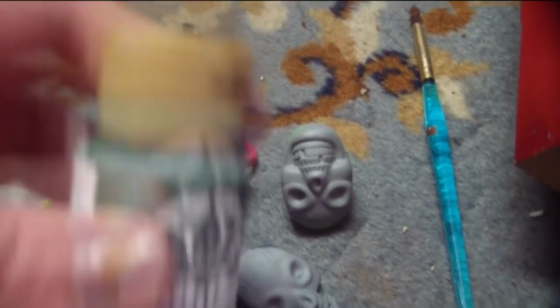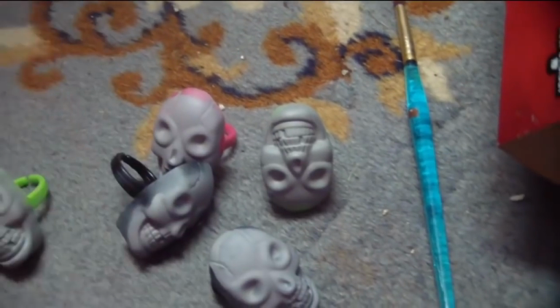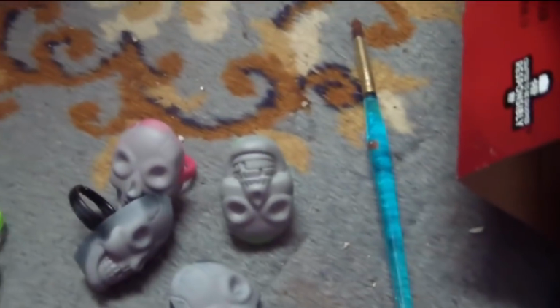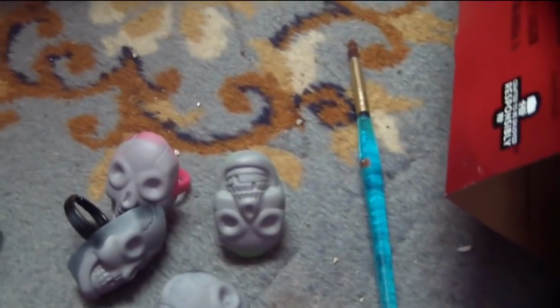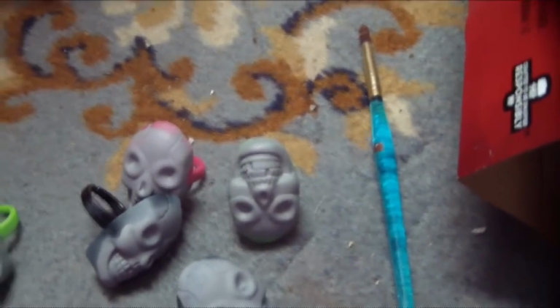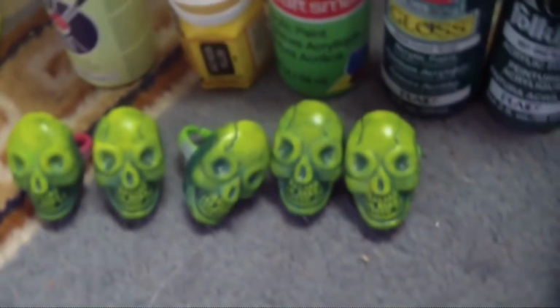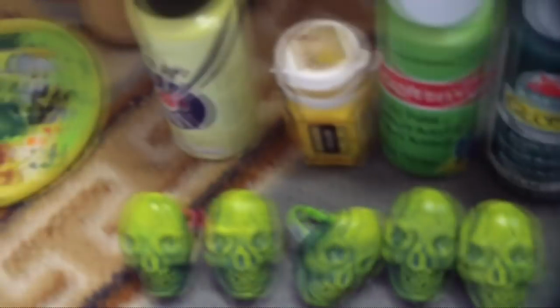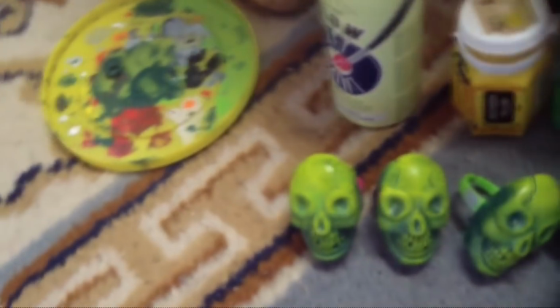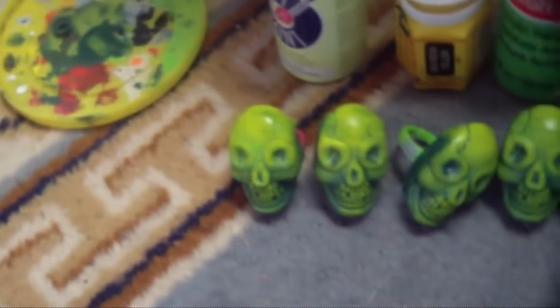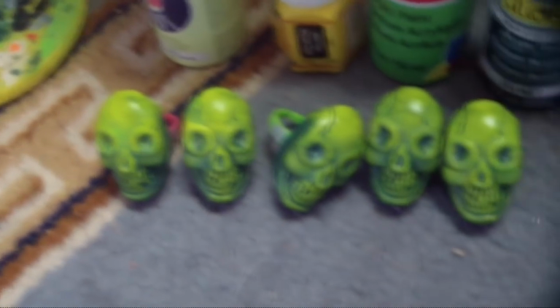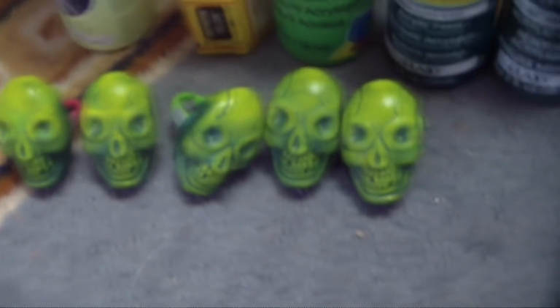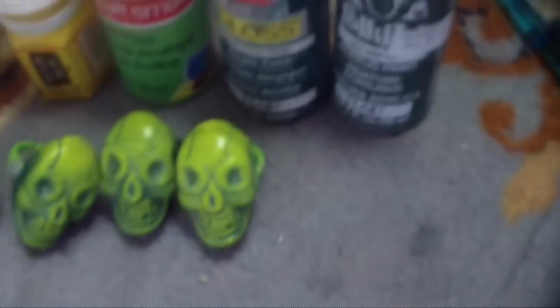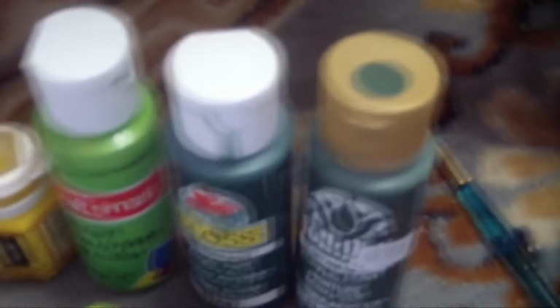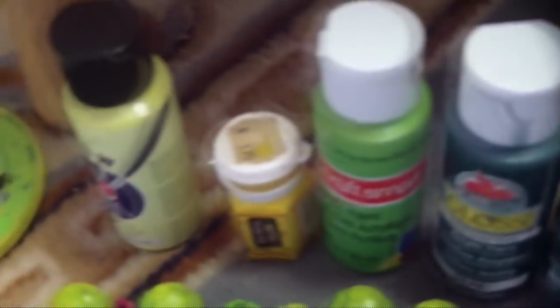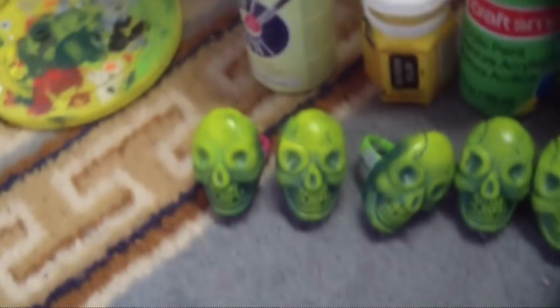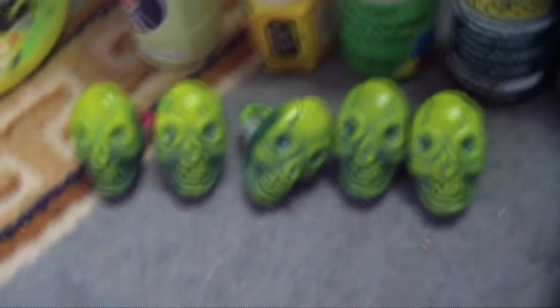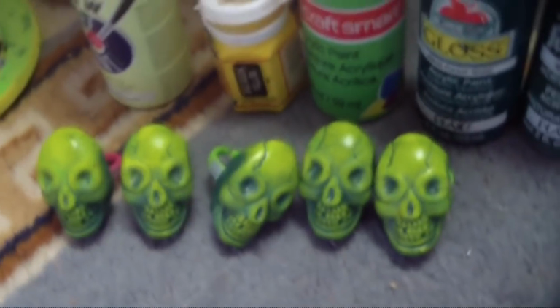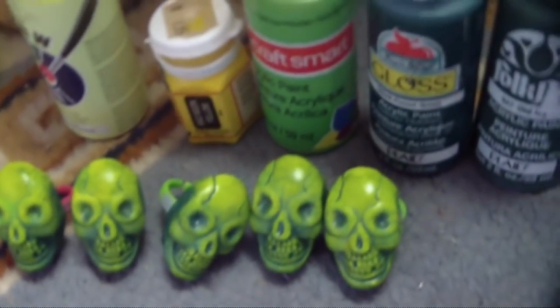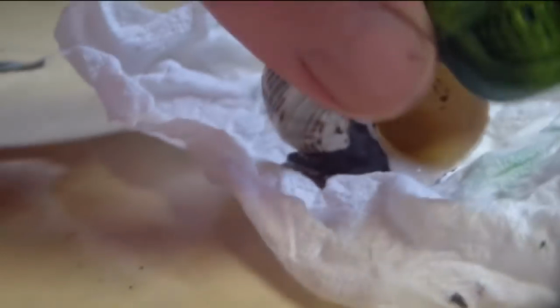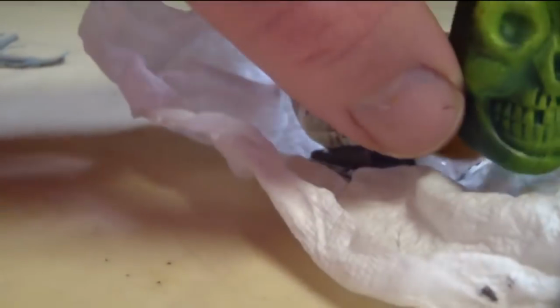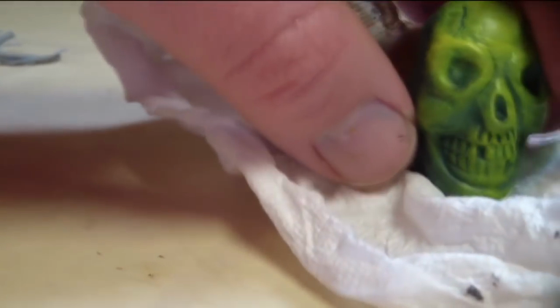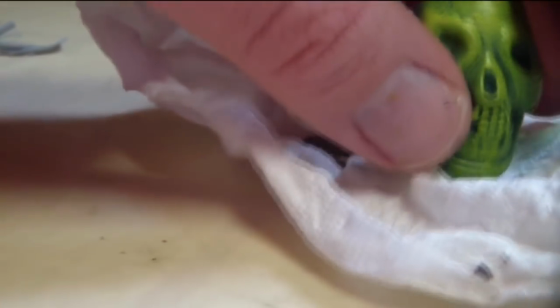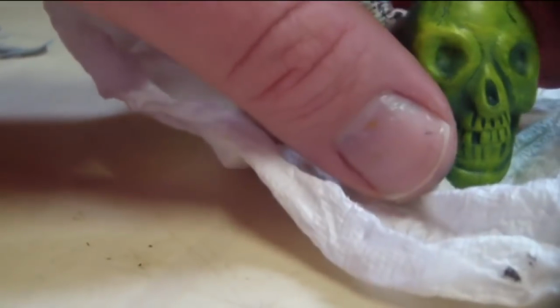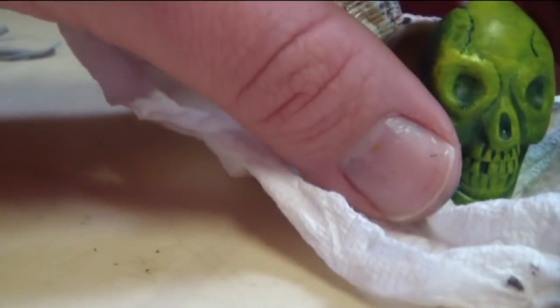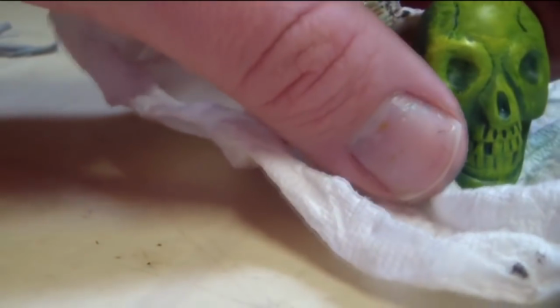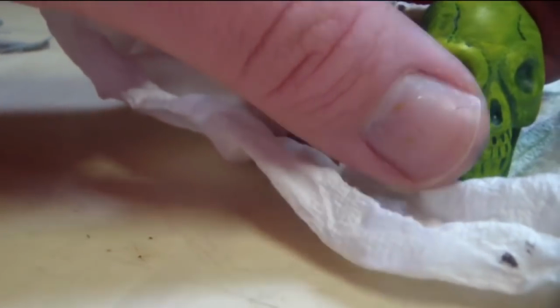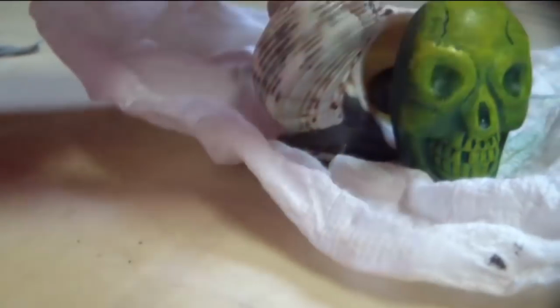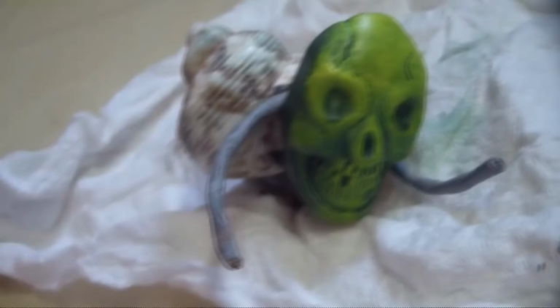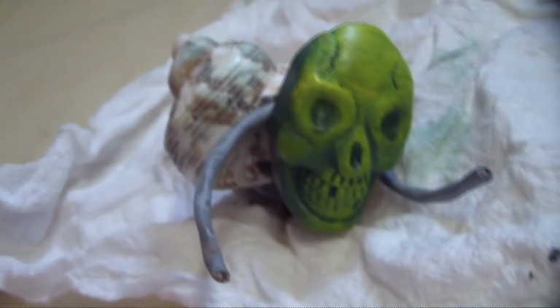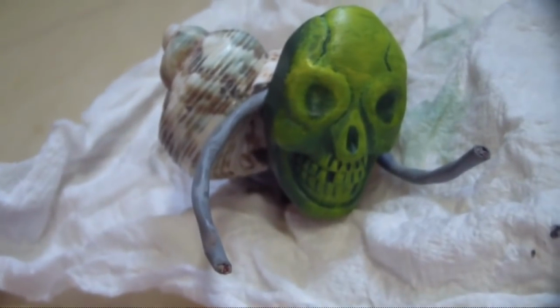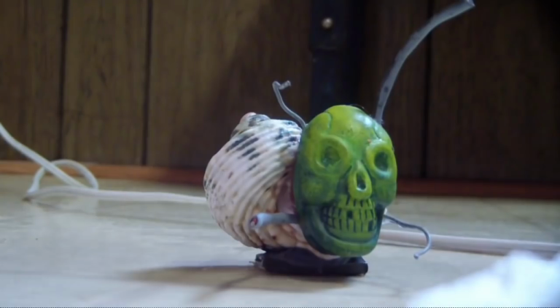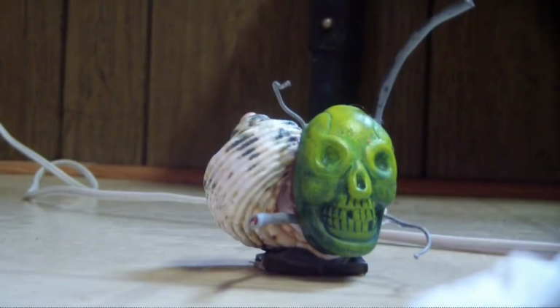We're going to paint up the skulls with a base coat of dark green and work our way up with lighter shades of green until we get to a nice sickly yellow. We're going to use that two-part epoxy to glue our skulls into our shells and then glue in four wire segments around the skull.